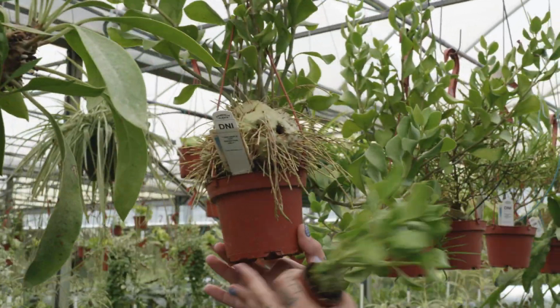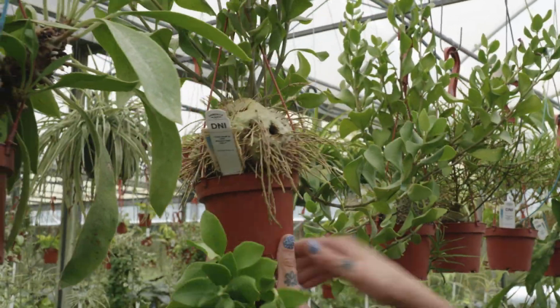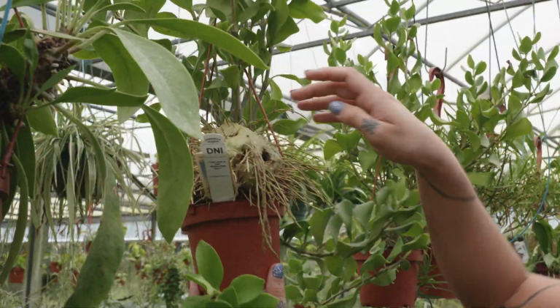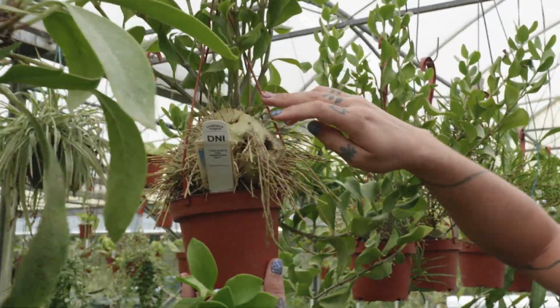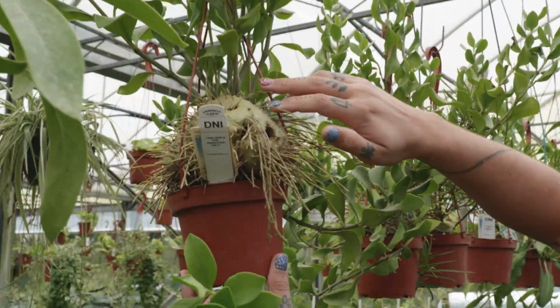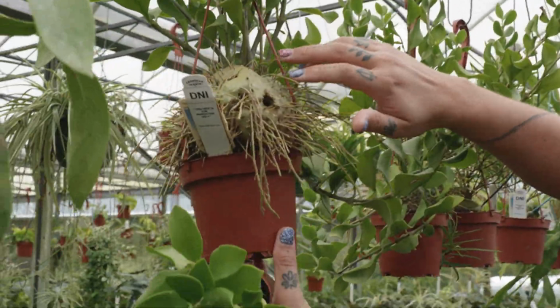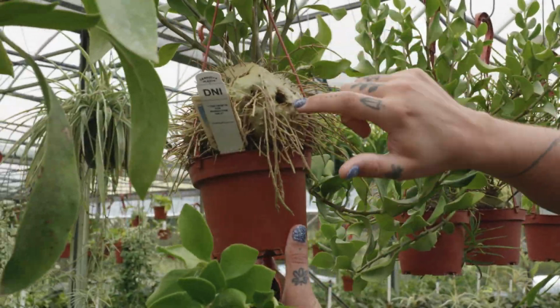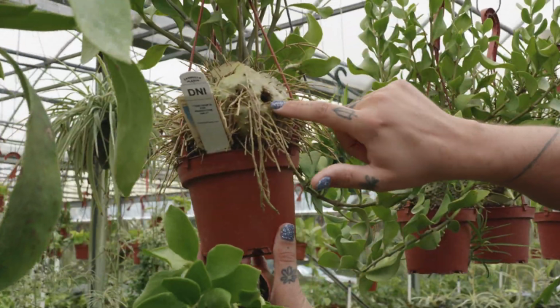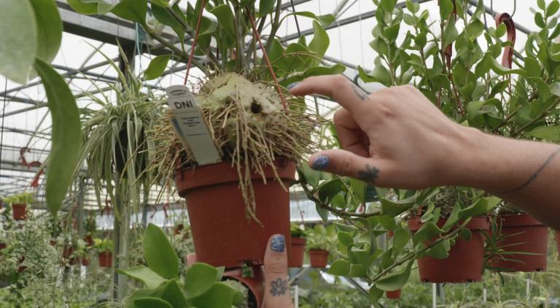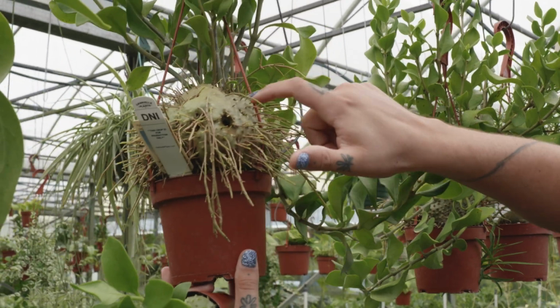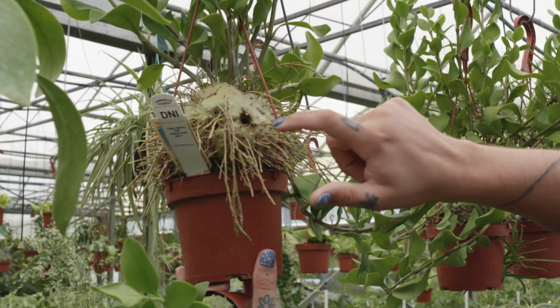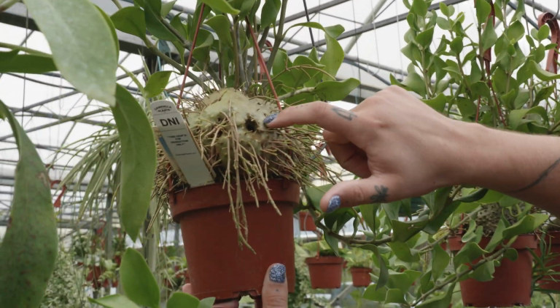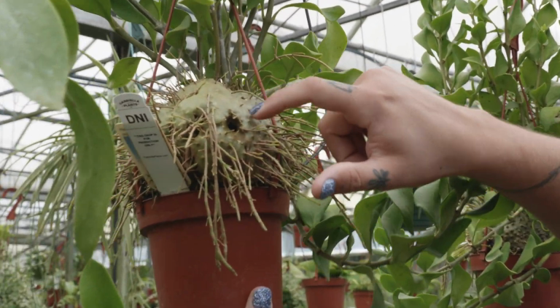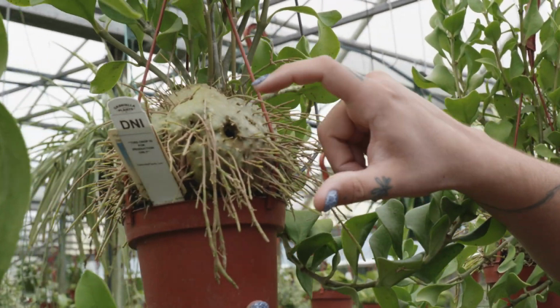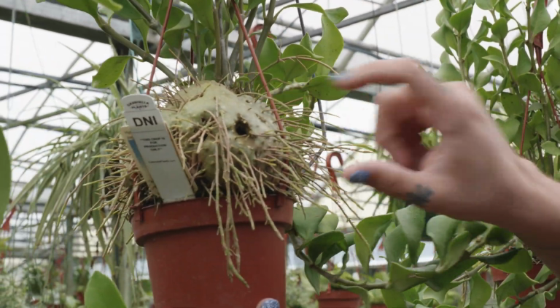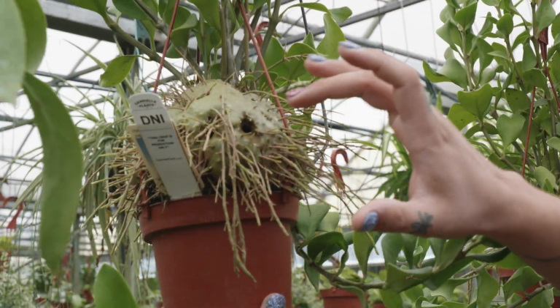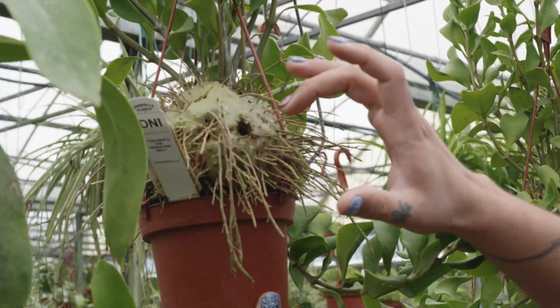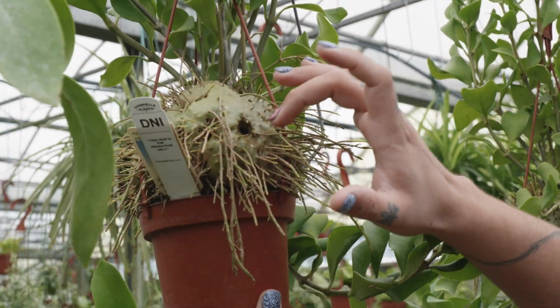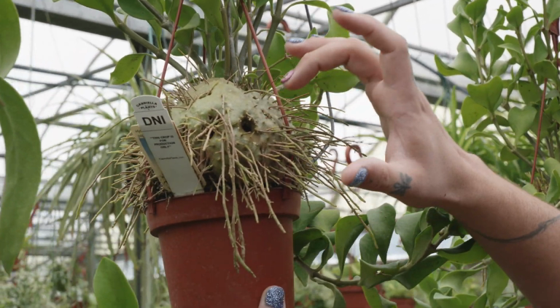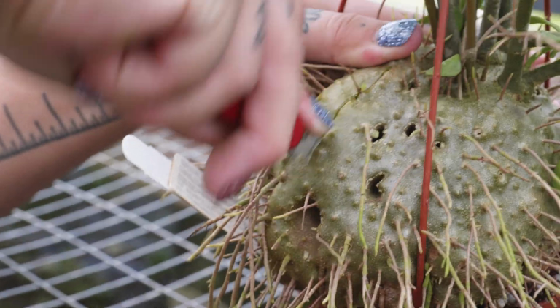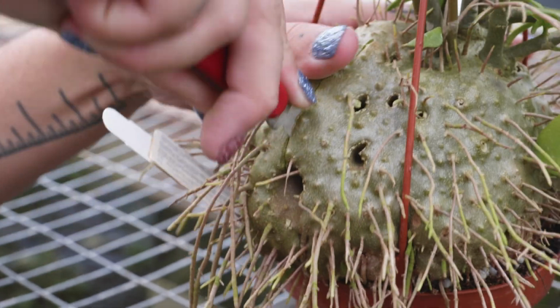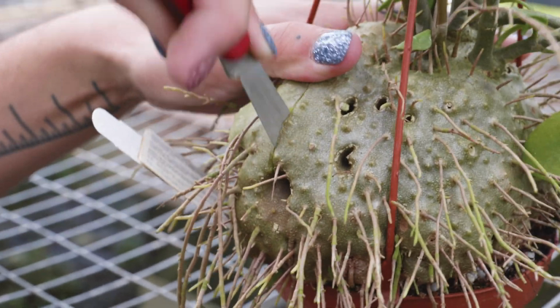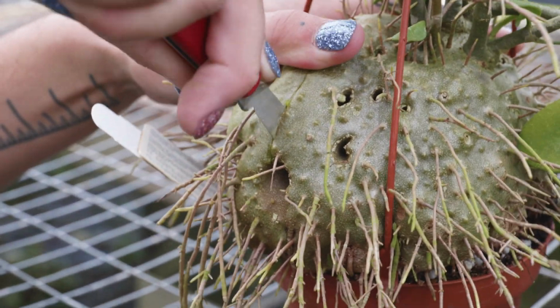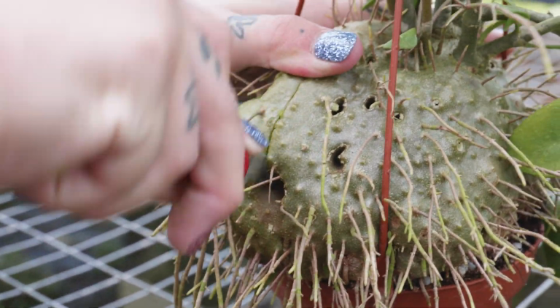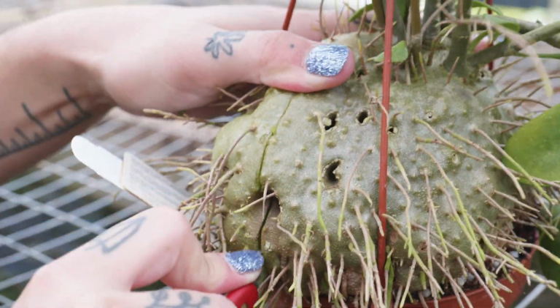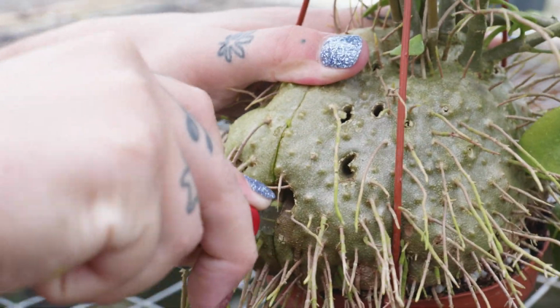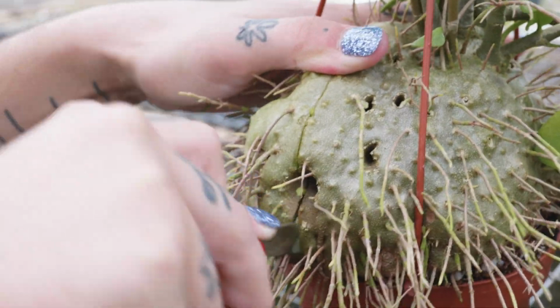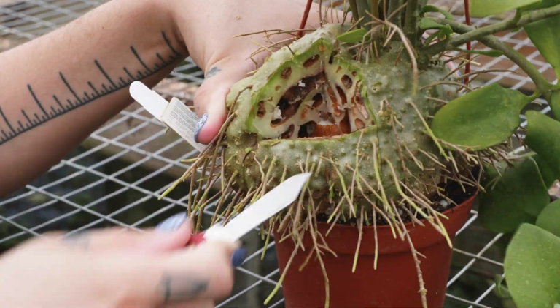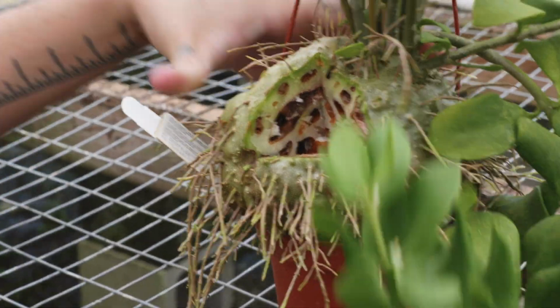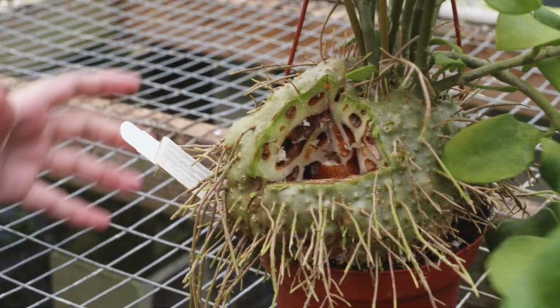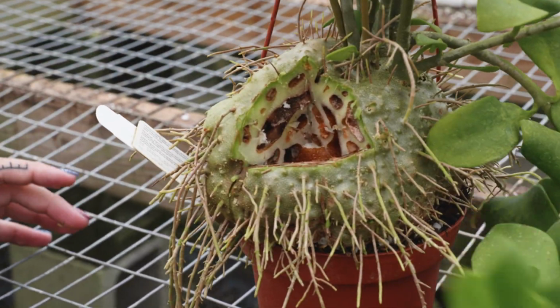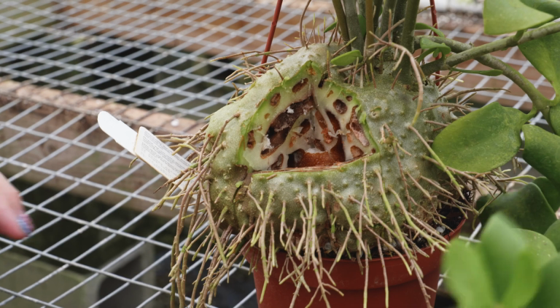This is a Hydnophytum papuanum. You can see these holes — no insect made these holes. The plant made these holes itself, and they are actually entrances into tunnels that go throughout the entire plant.